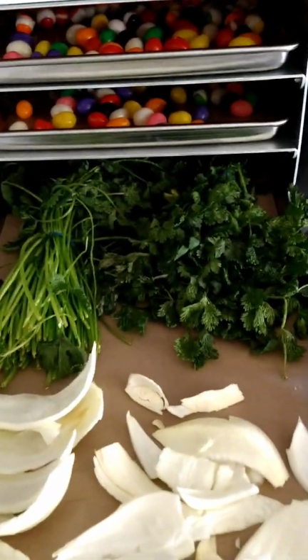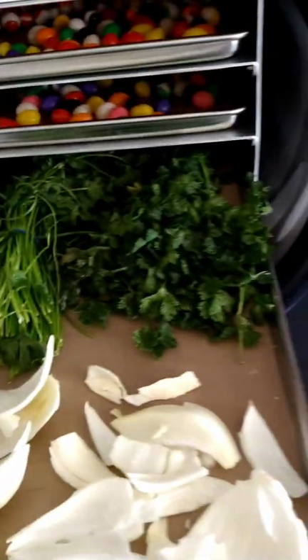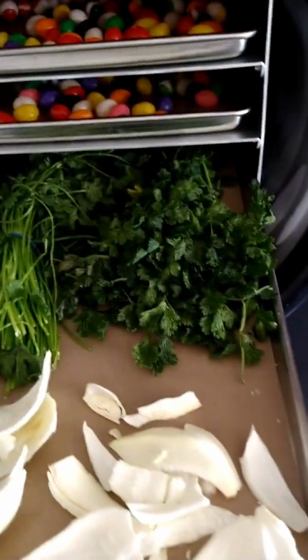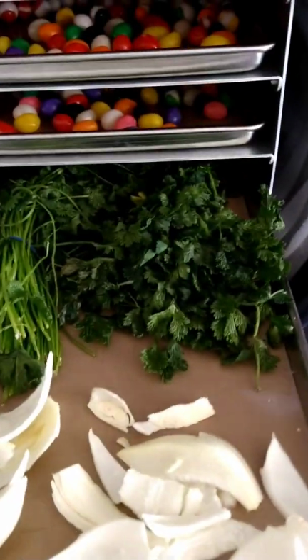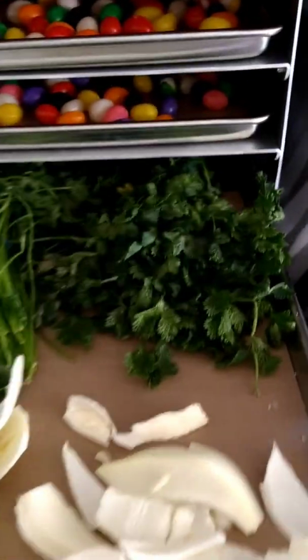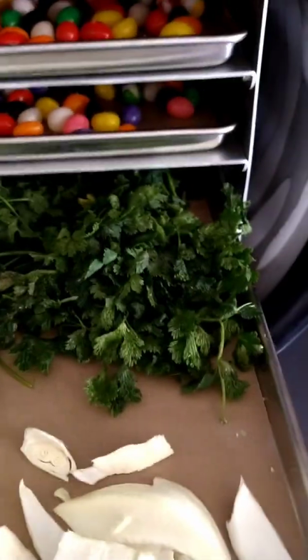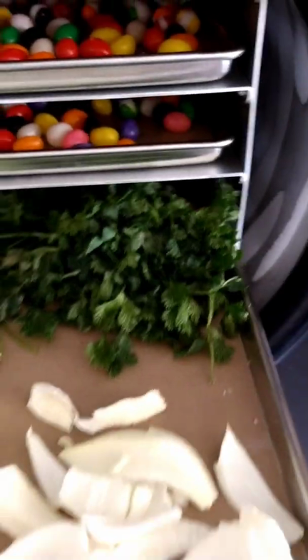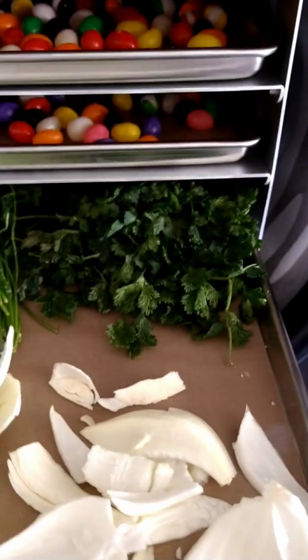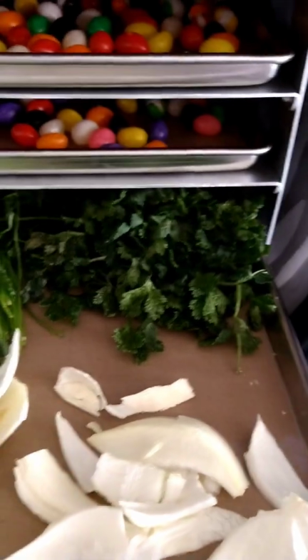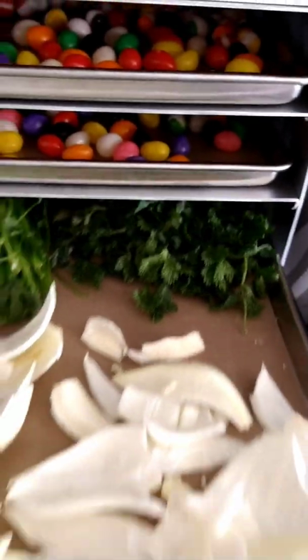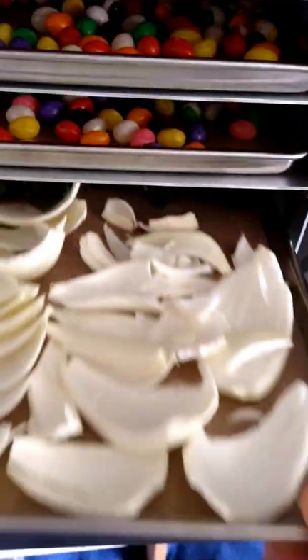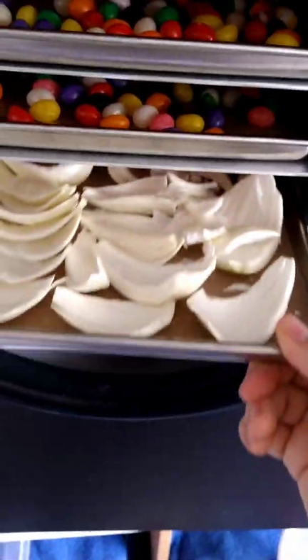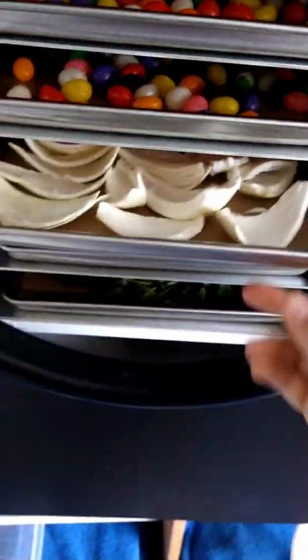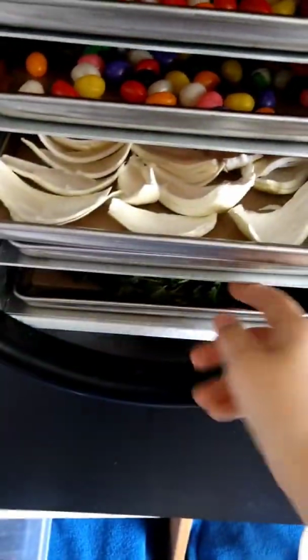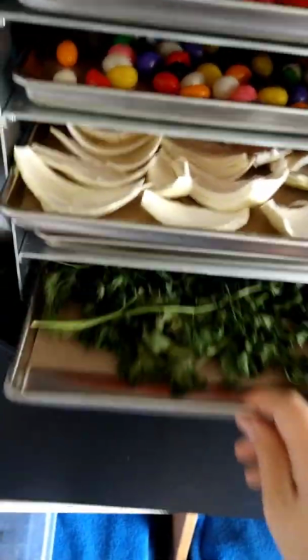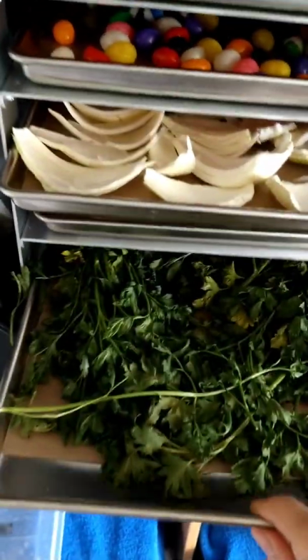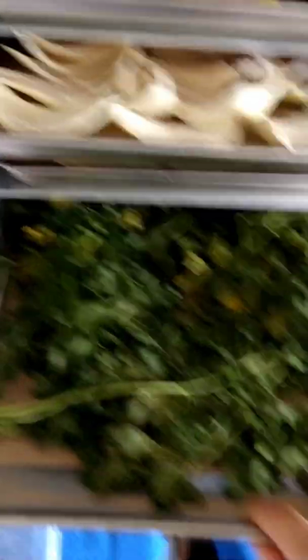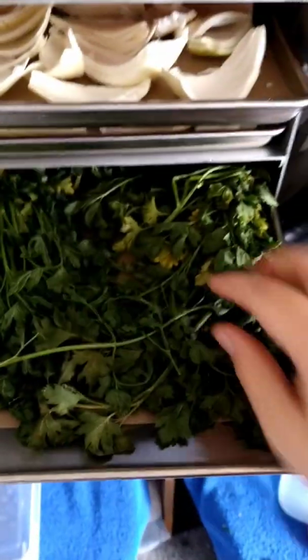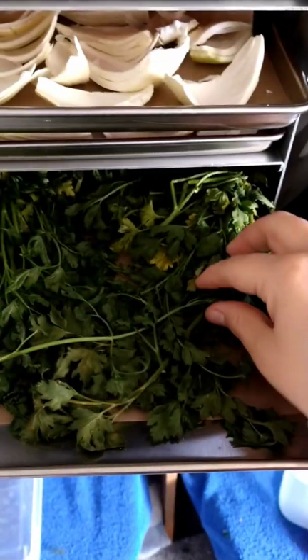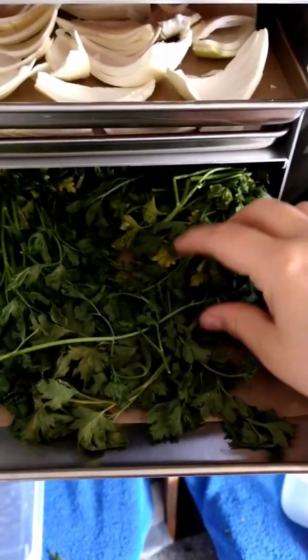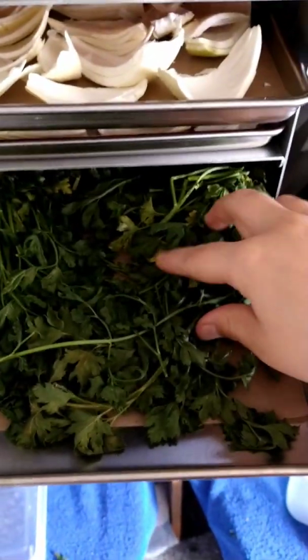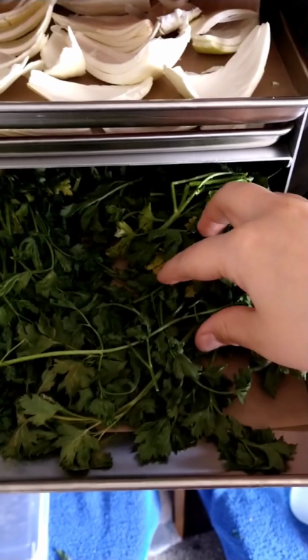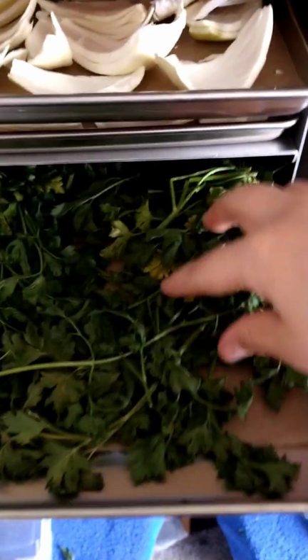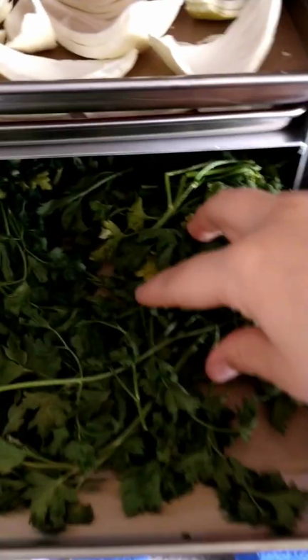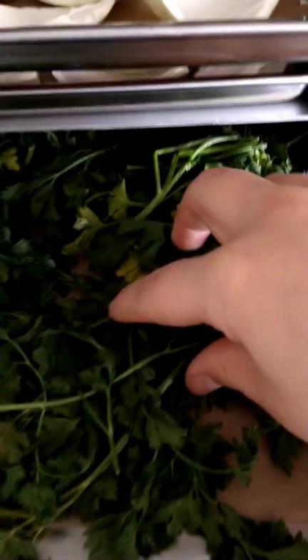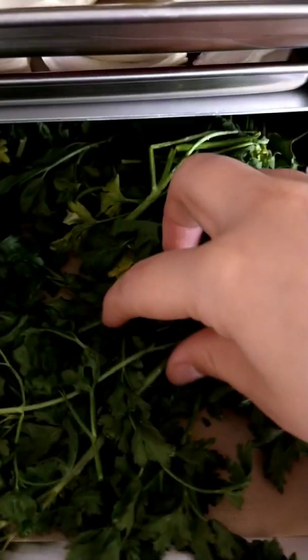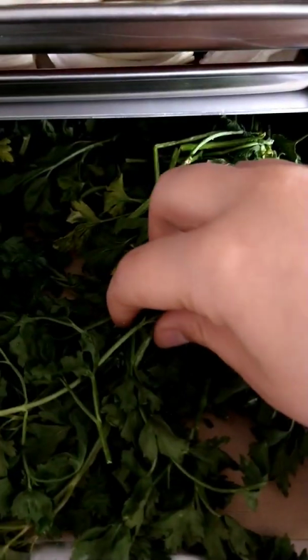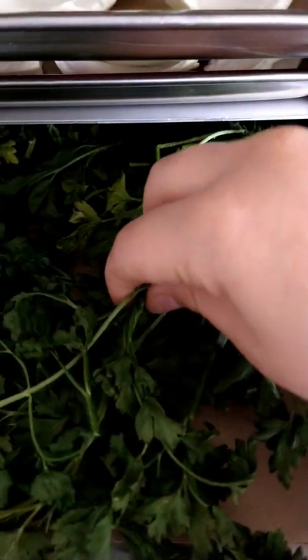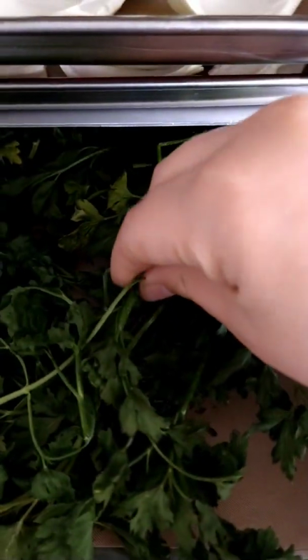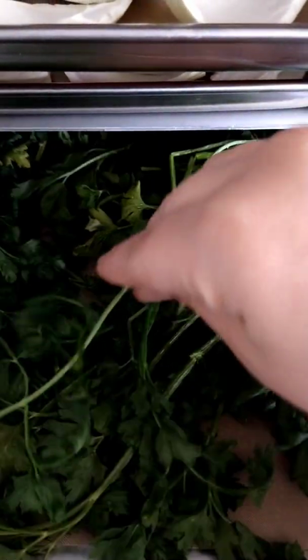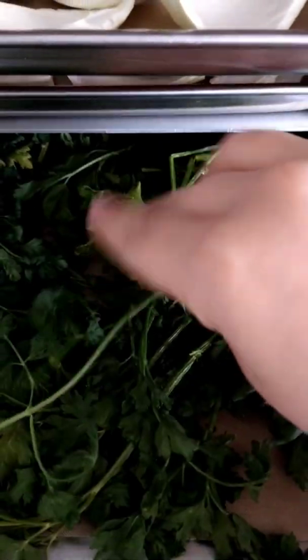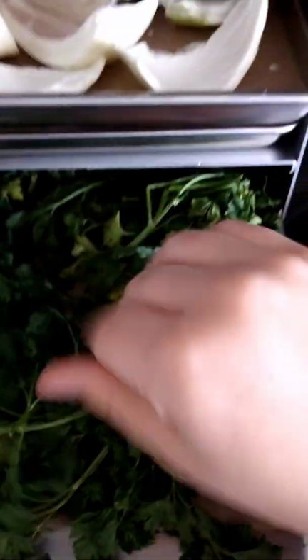The cilantro is dry too. Parsley down here — you can just hear that.